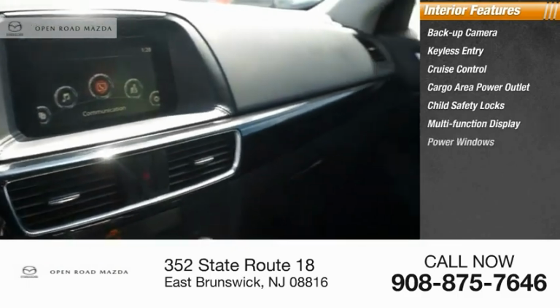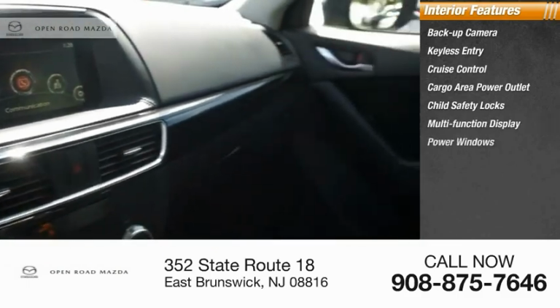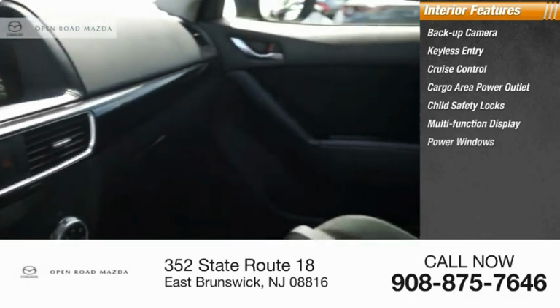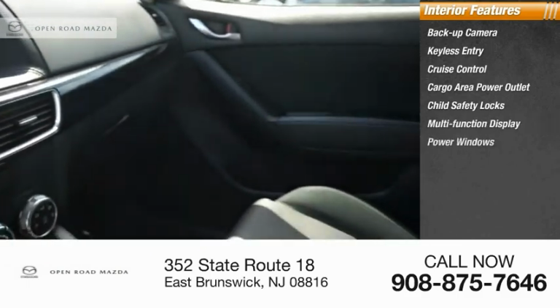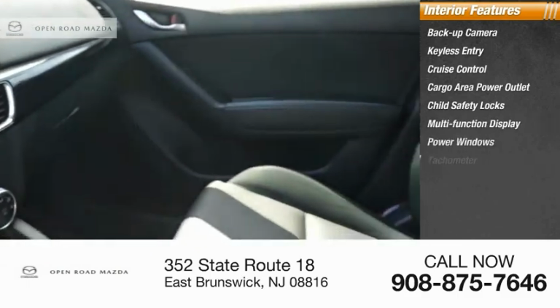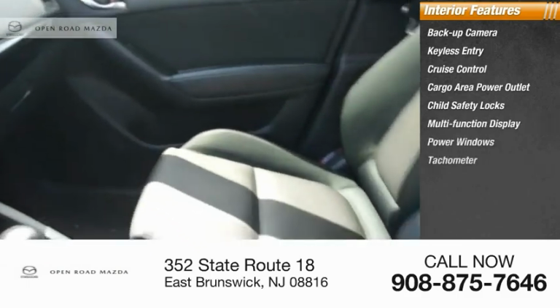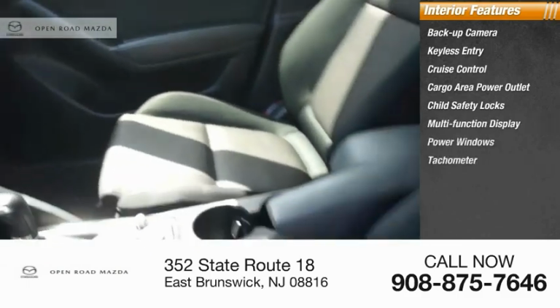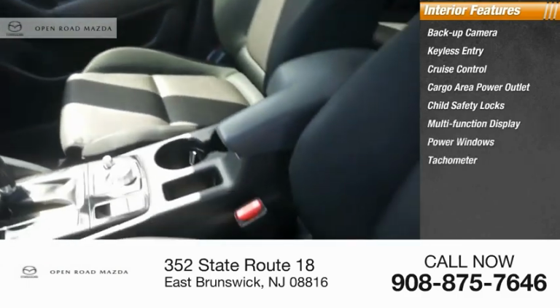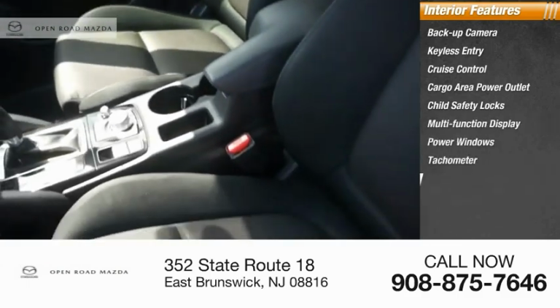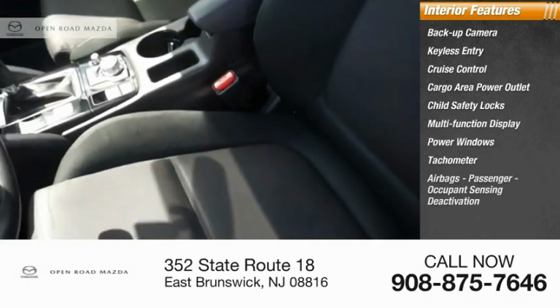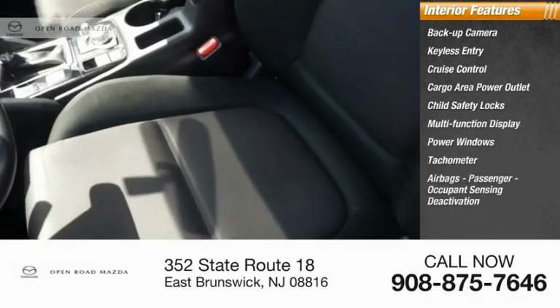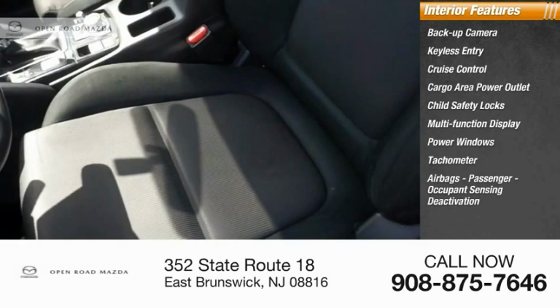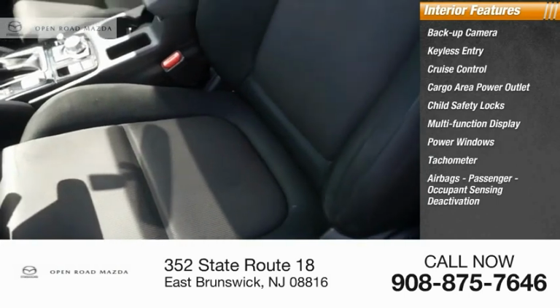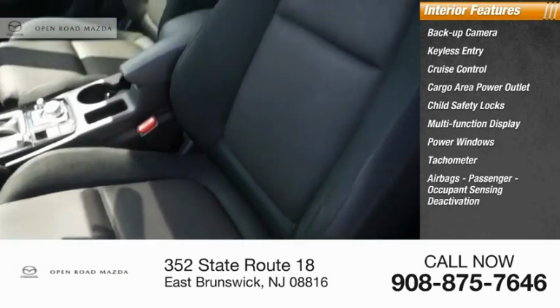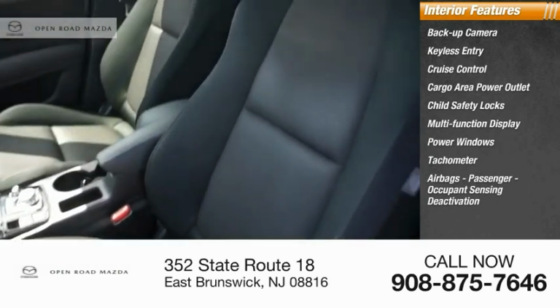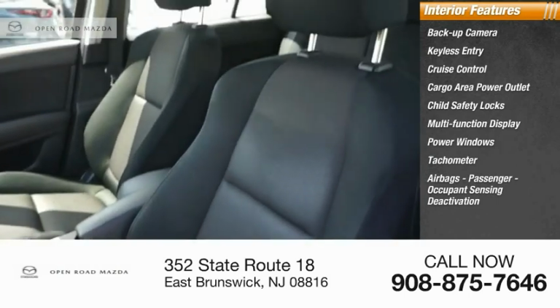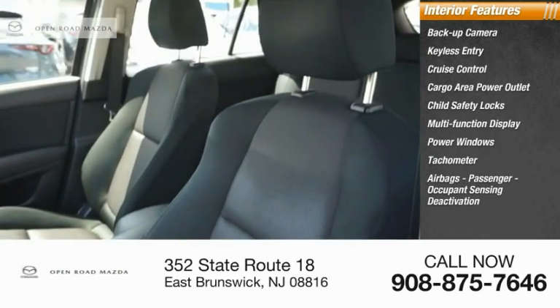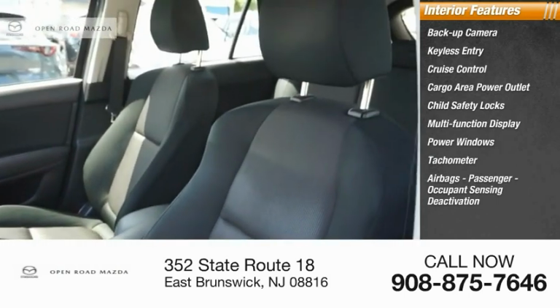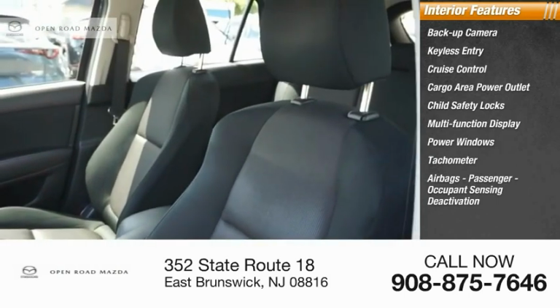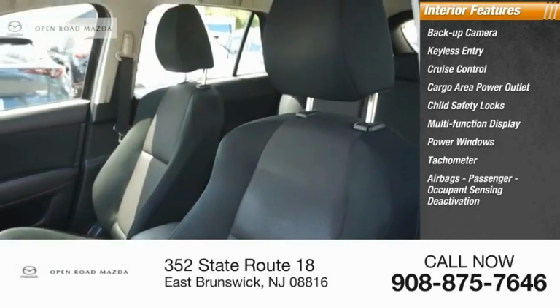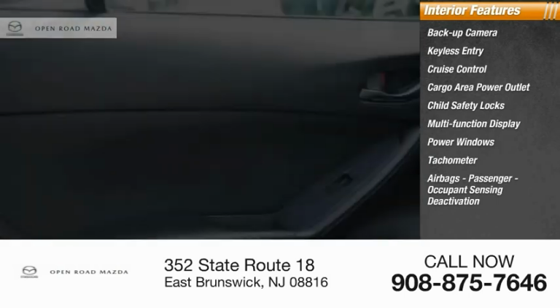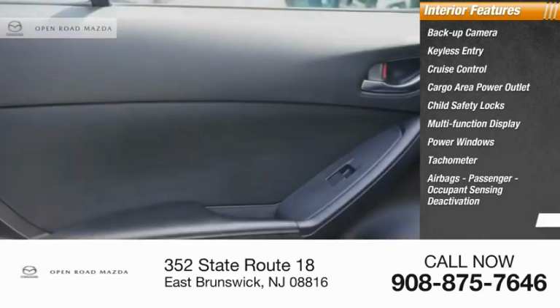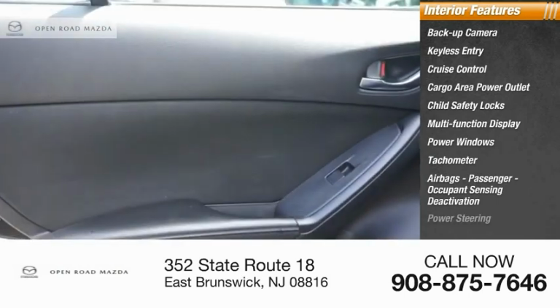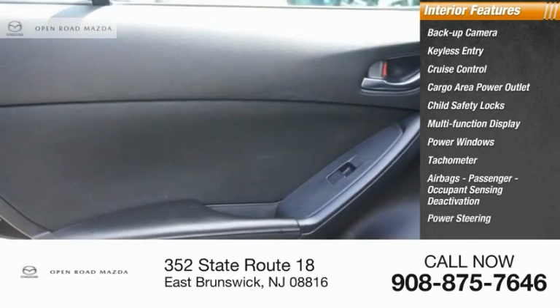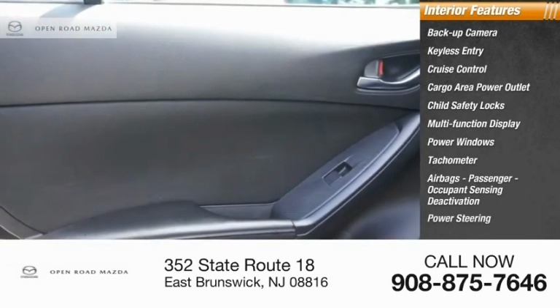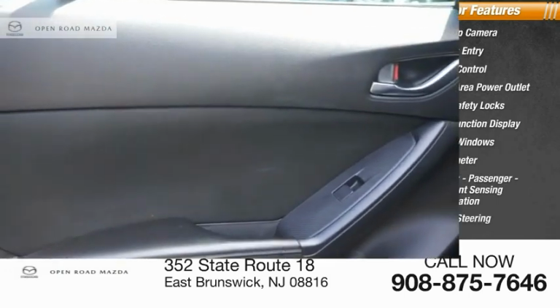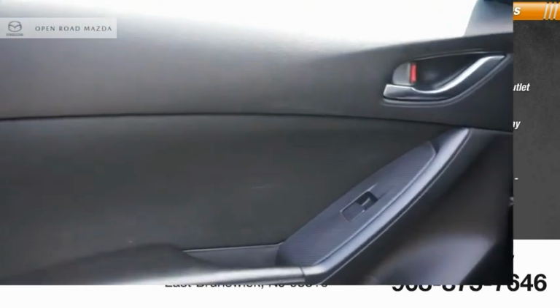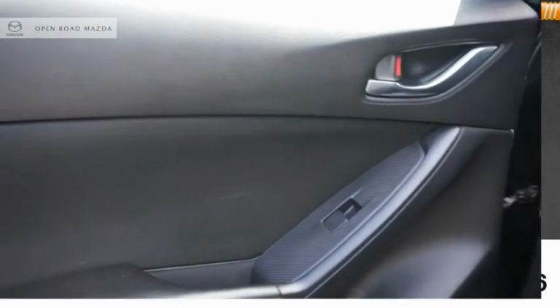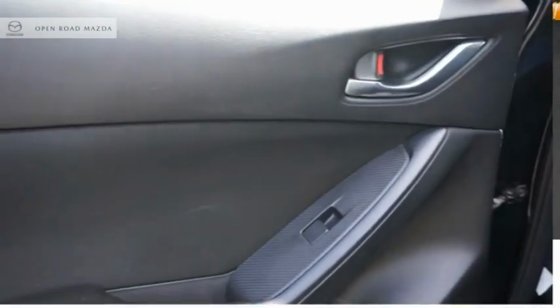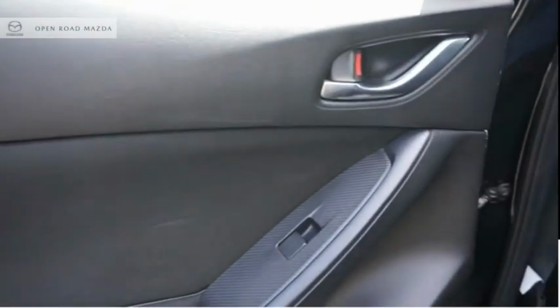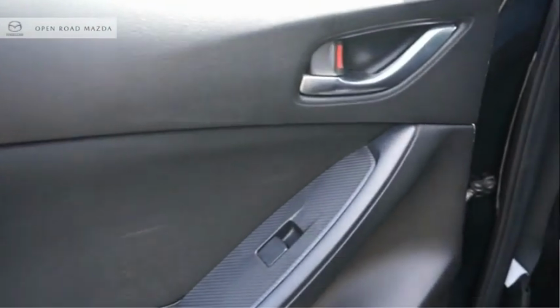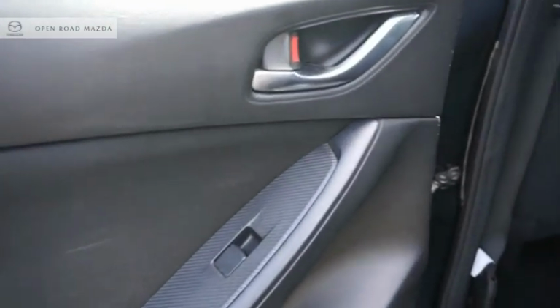Power windows, tachometer, airbags, passenger occupant sensing deactivation, and power steering. Come take a test drive today.